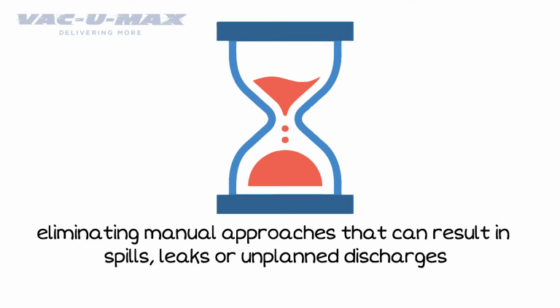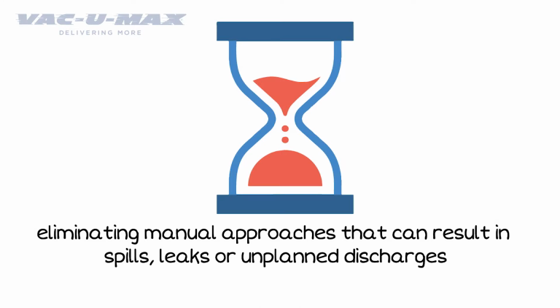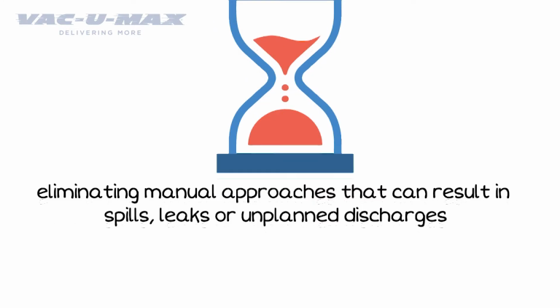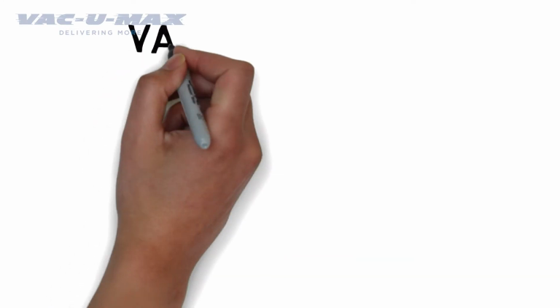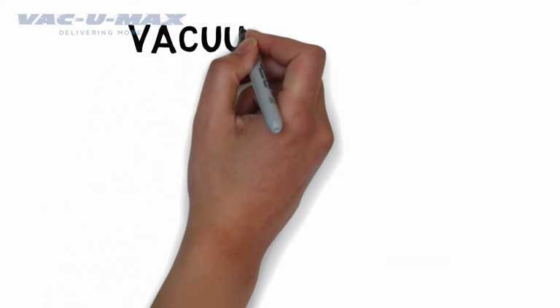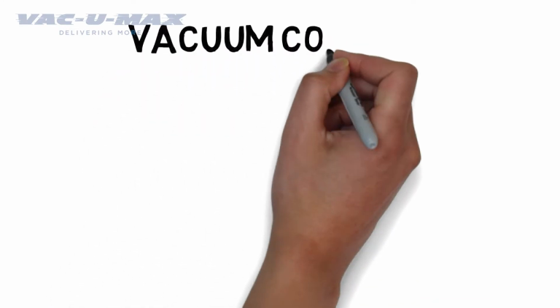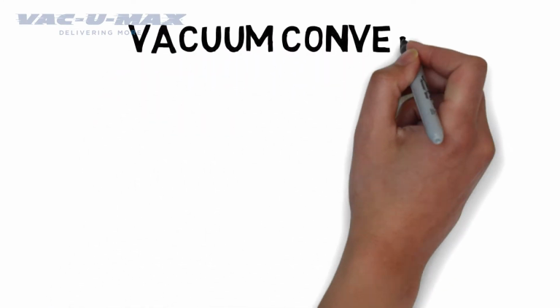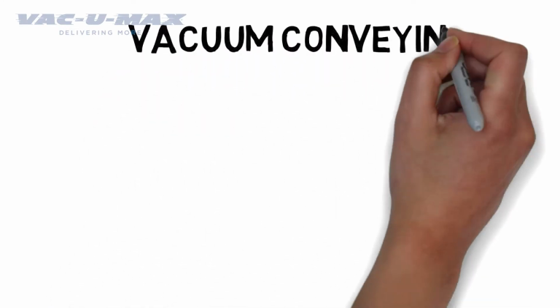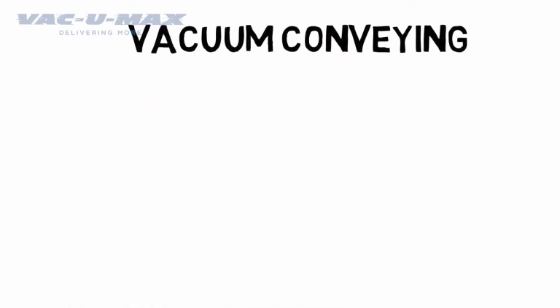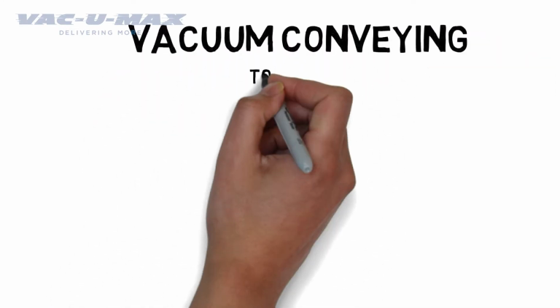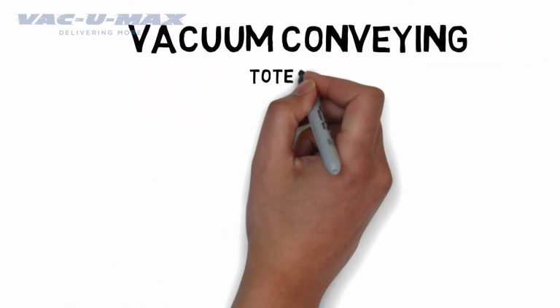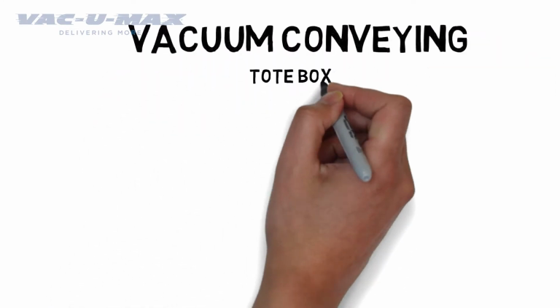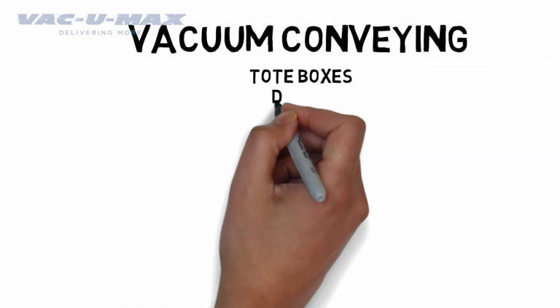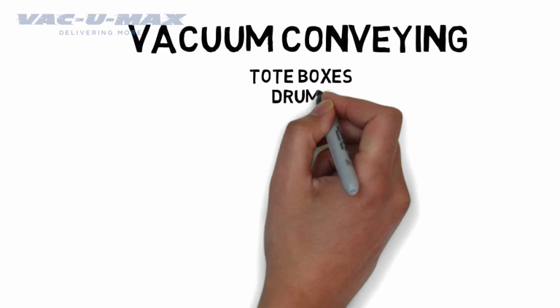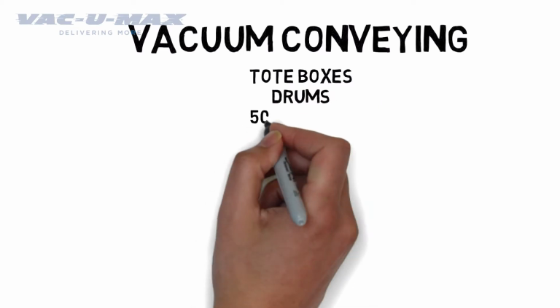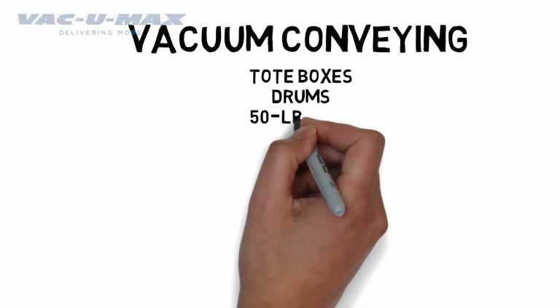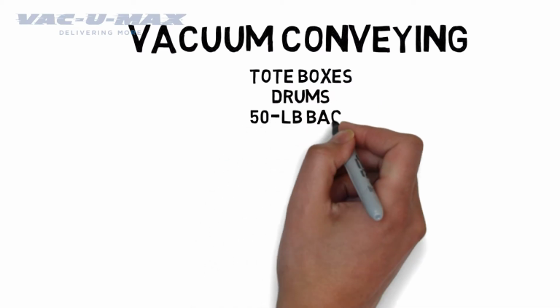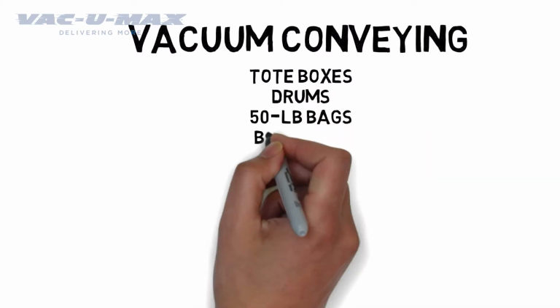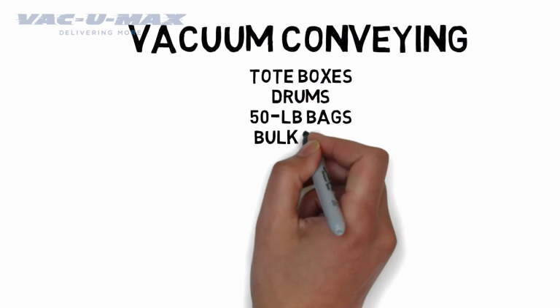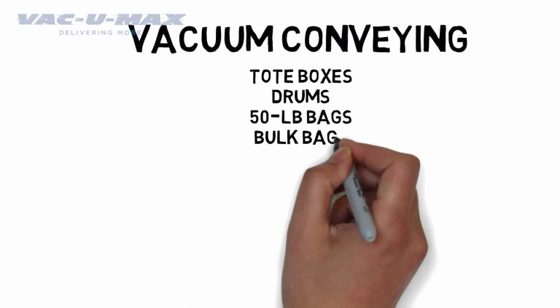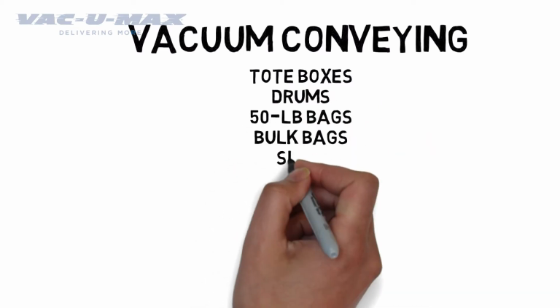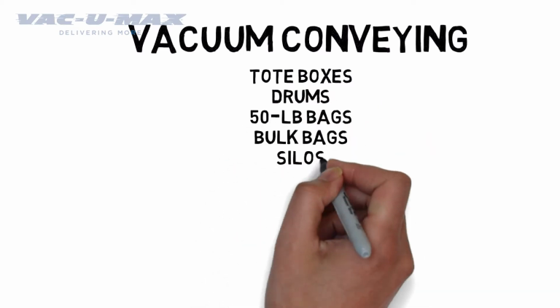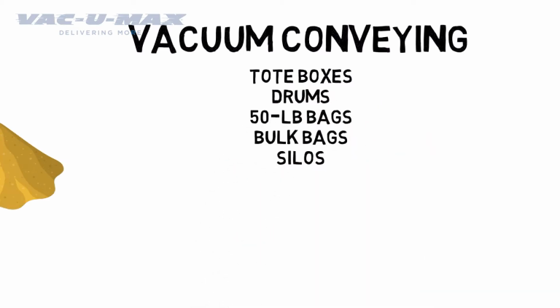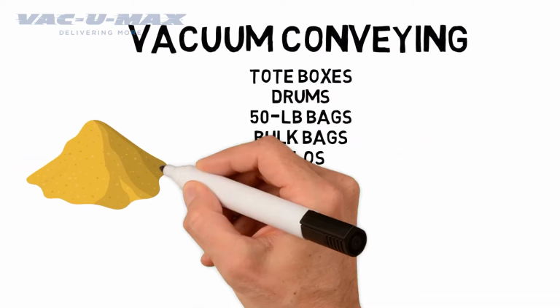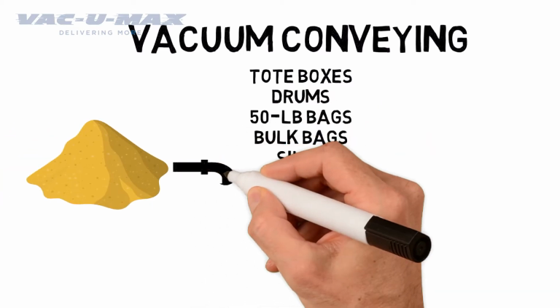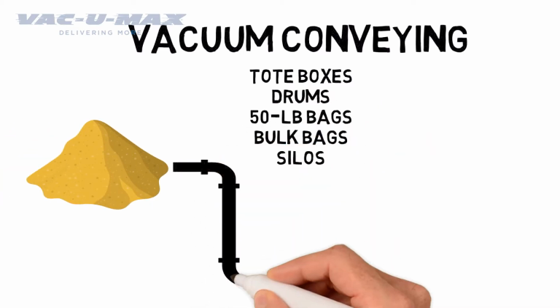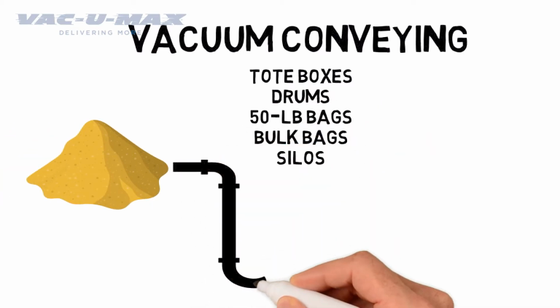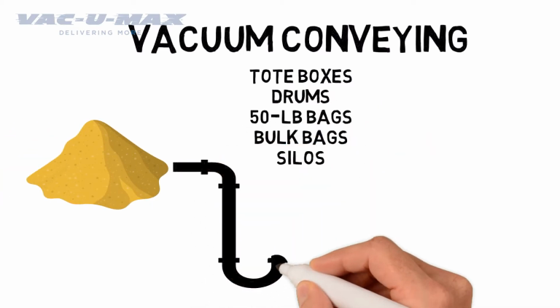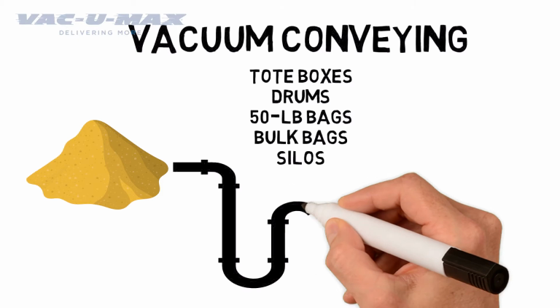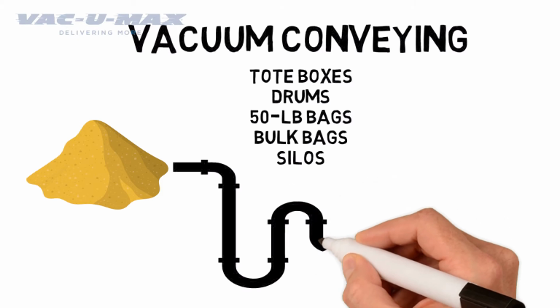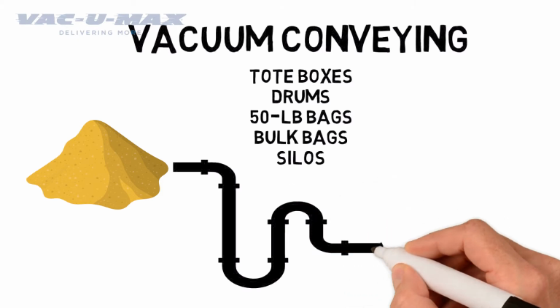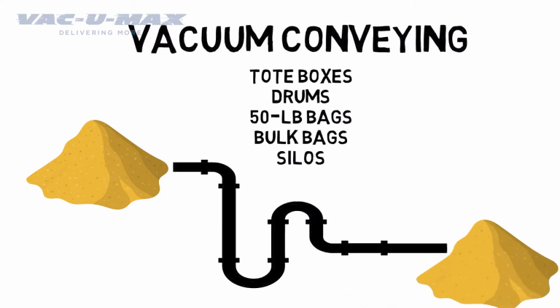Vacuum Conveying works with all types of bulk powder containers such as tote boxes, drums, 50 pound bags, bulk bags or silos. They can even transfer powders from one part of your manufacturing process to another.